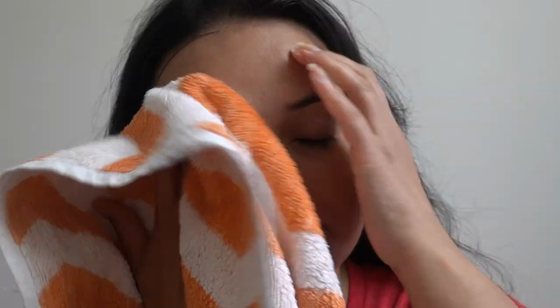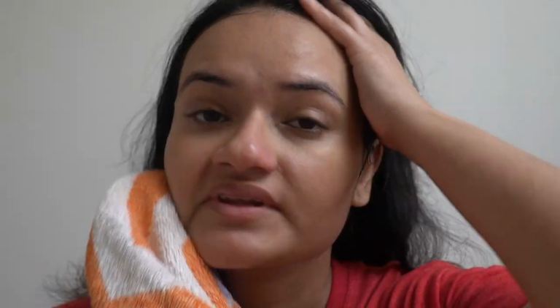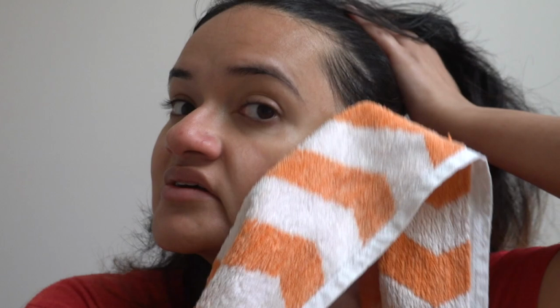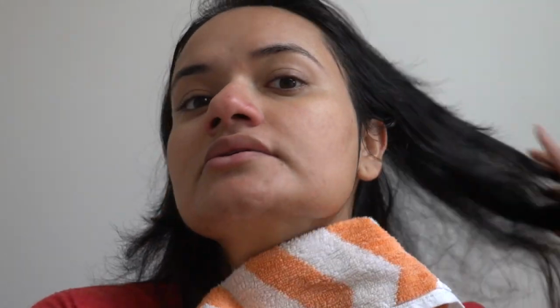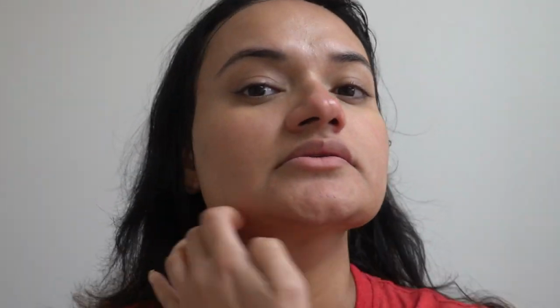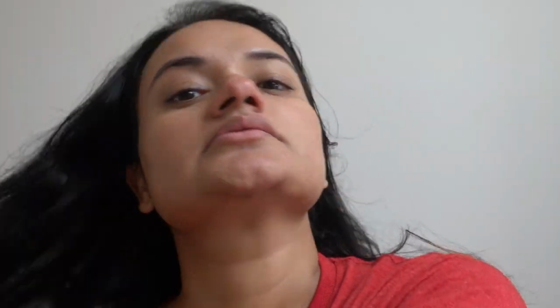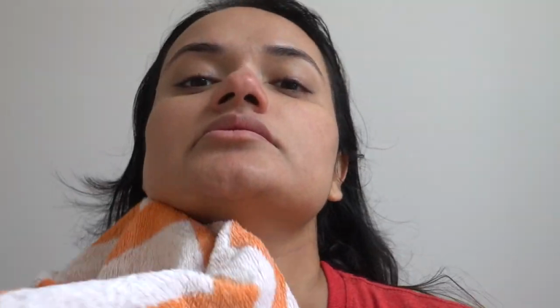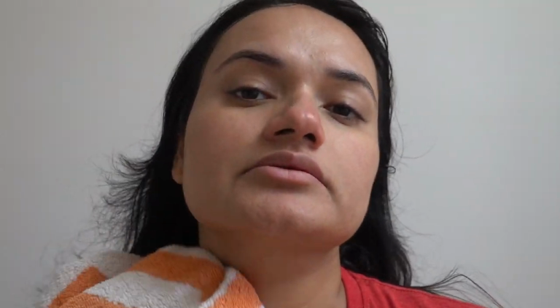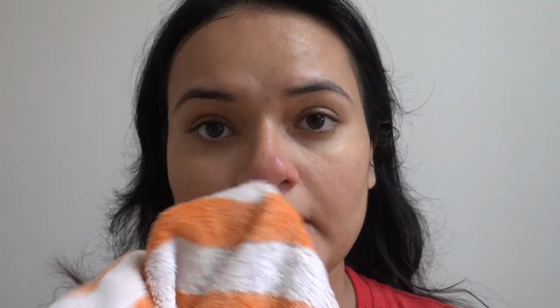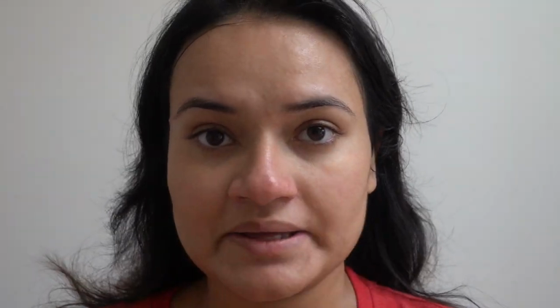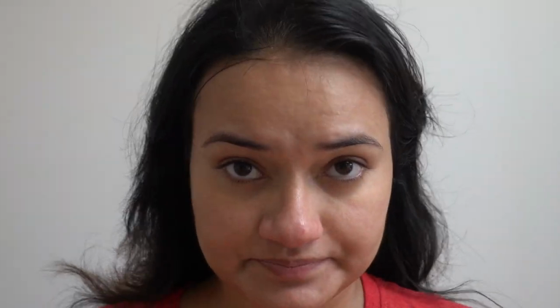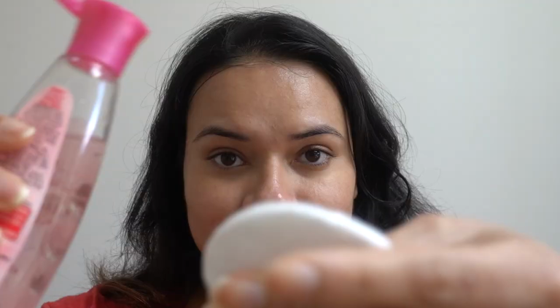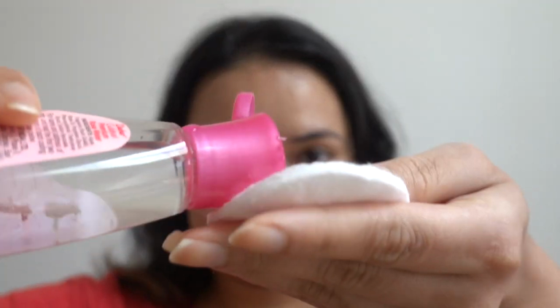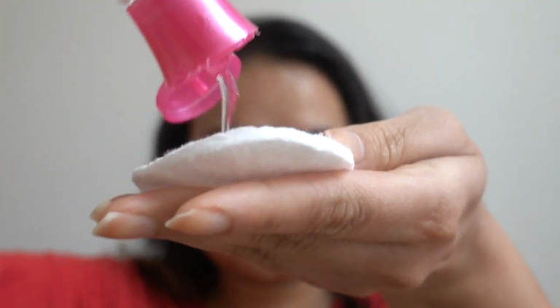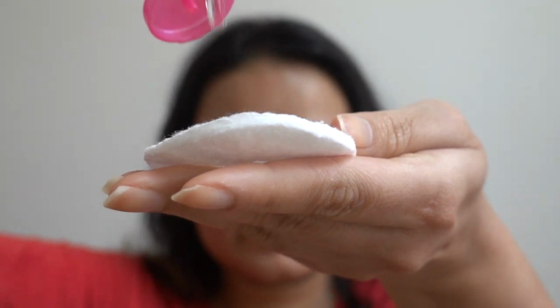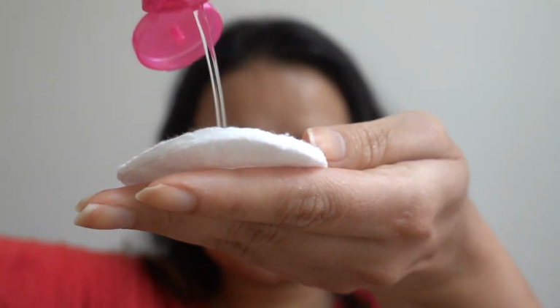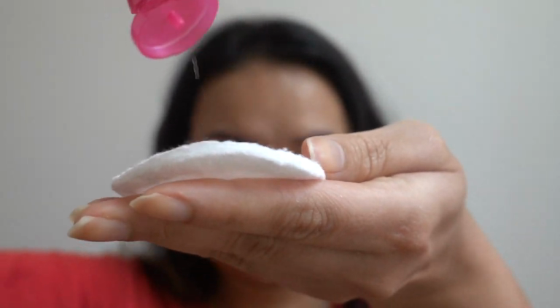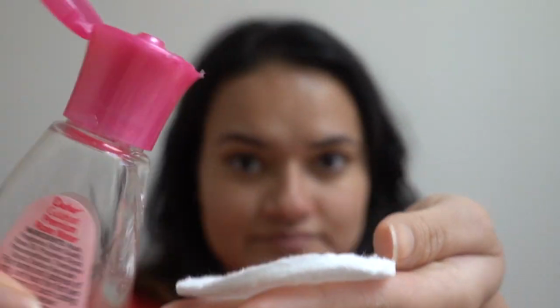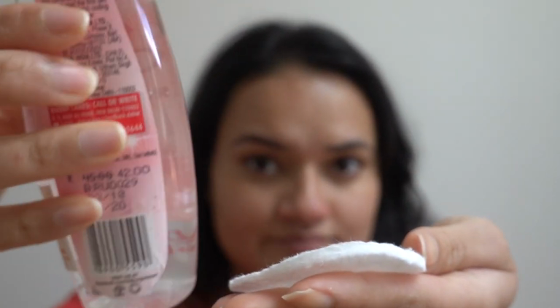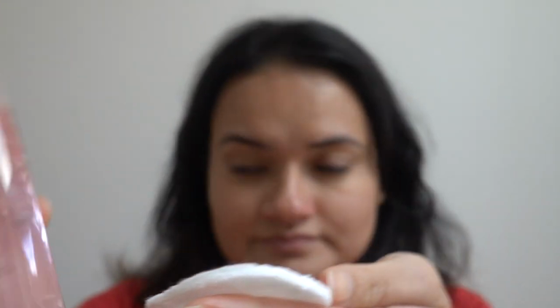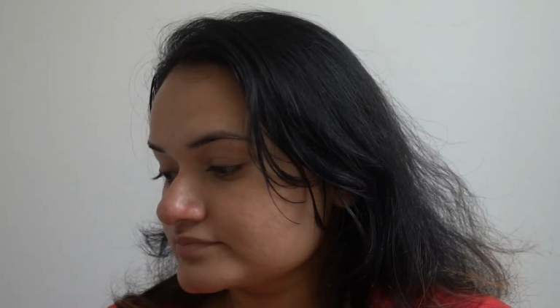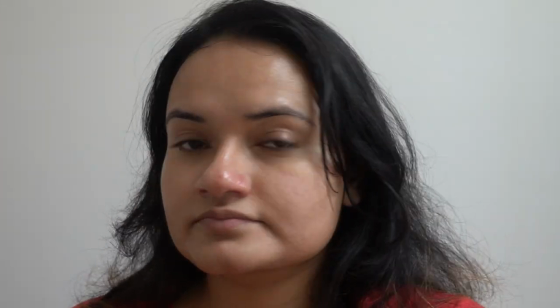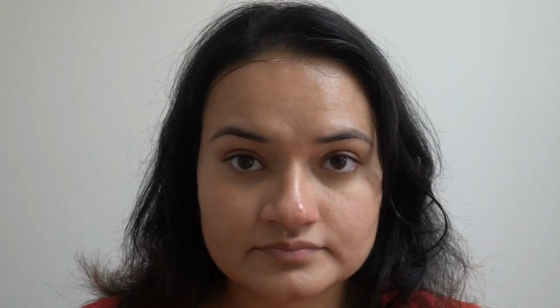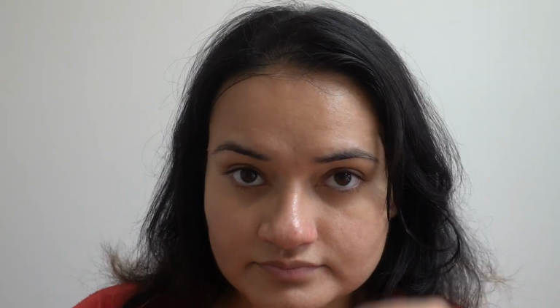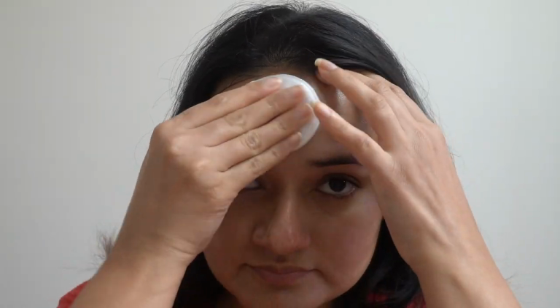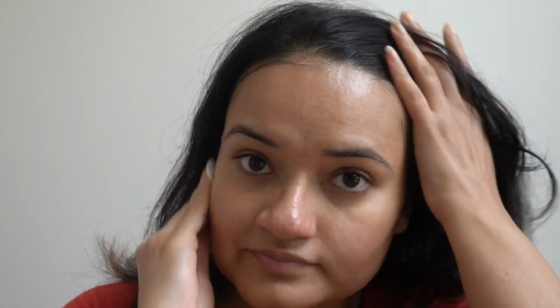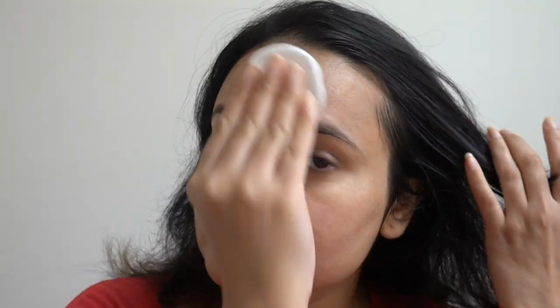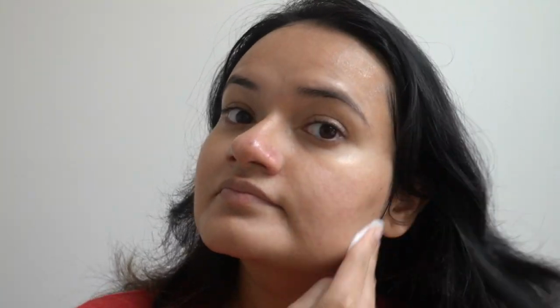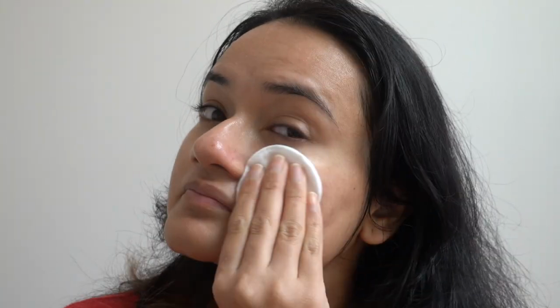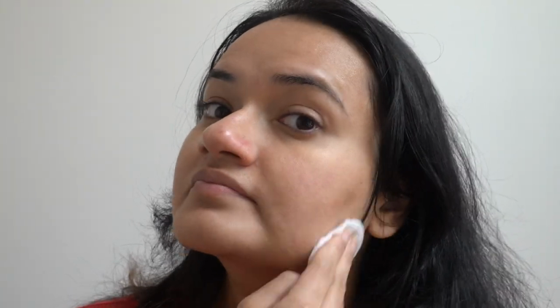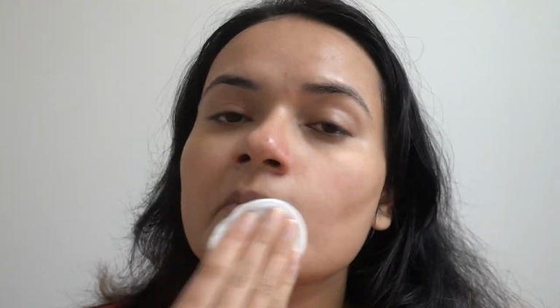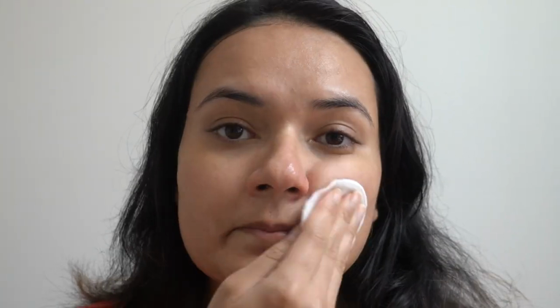After washing off the face mask, I am going to apply rose water again — and don't forget to moisturize your face. Rose water will bring the moisture back to your skin.